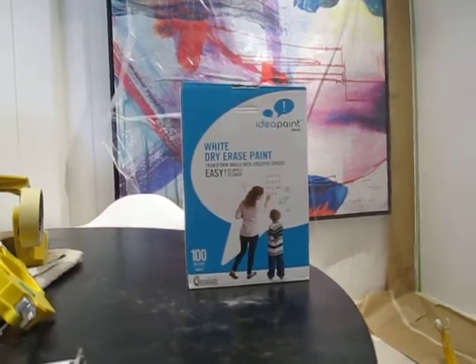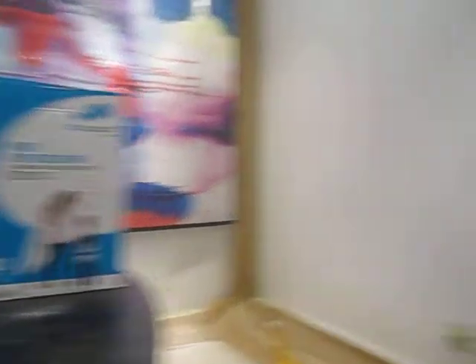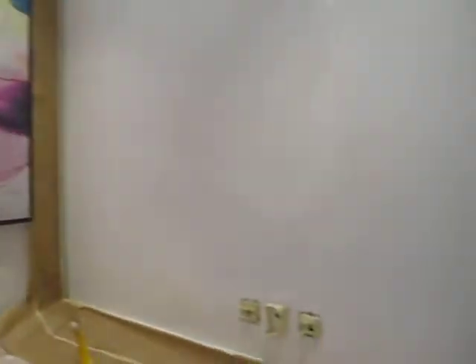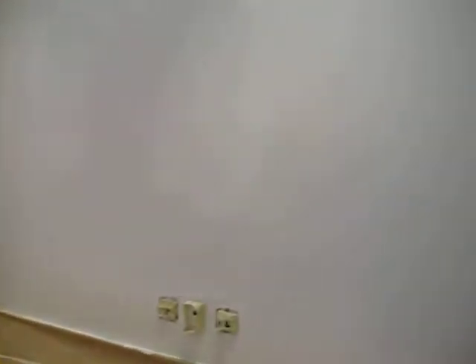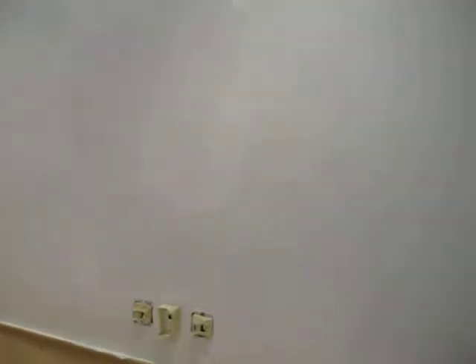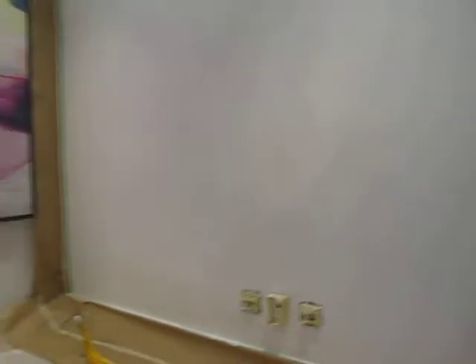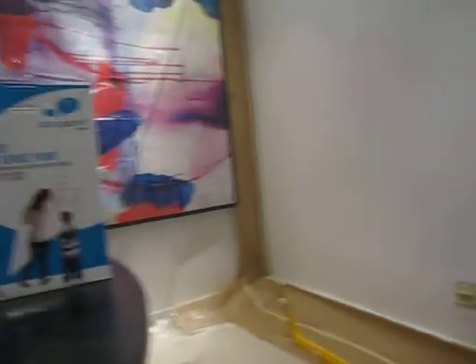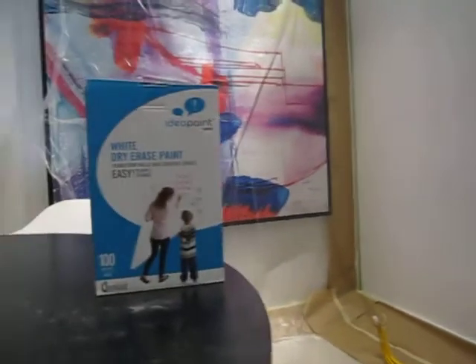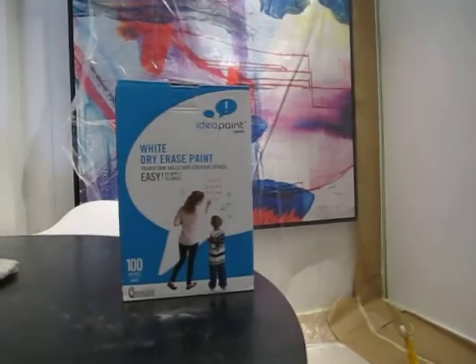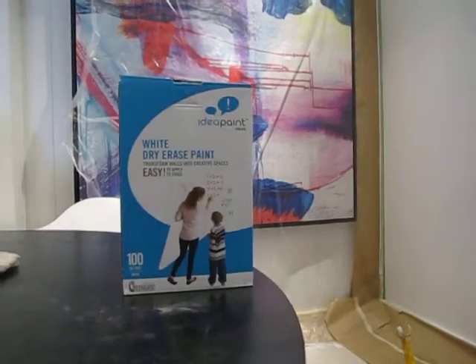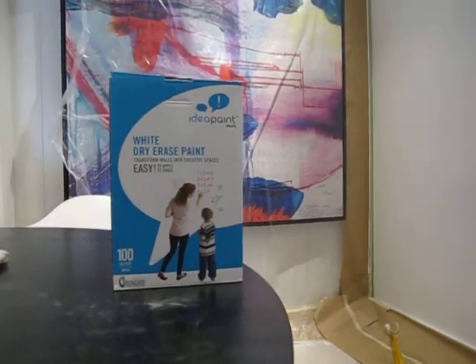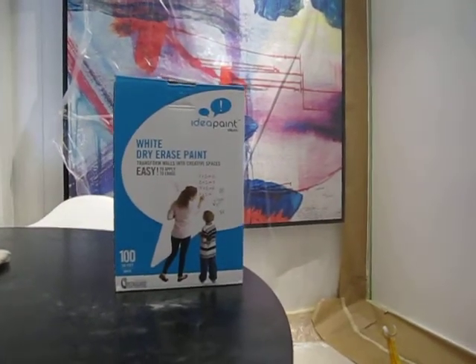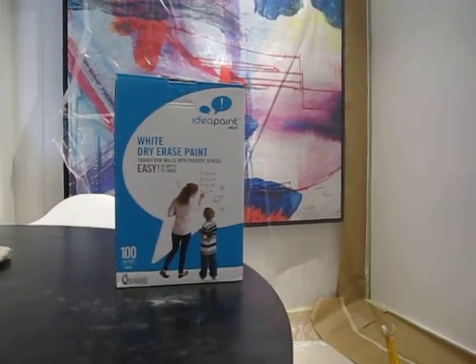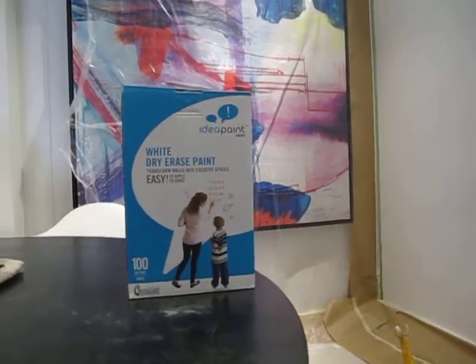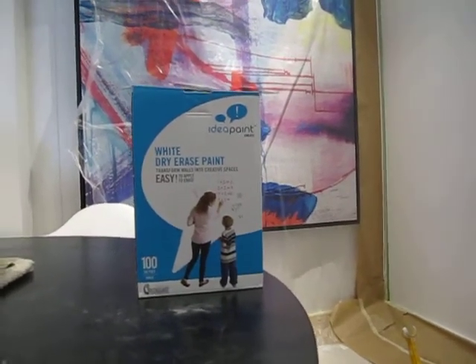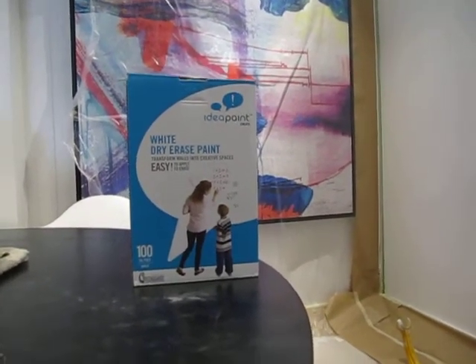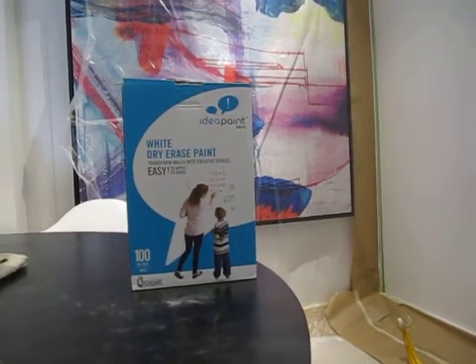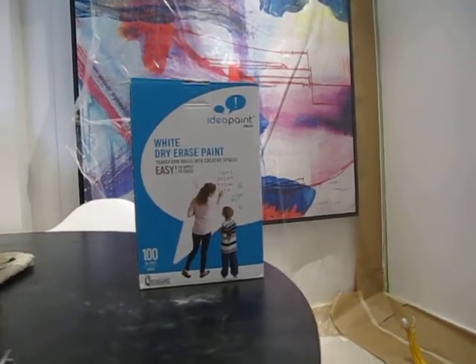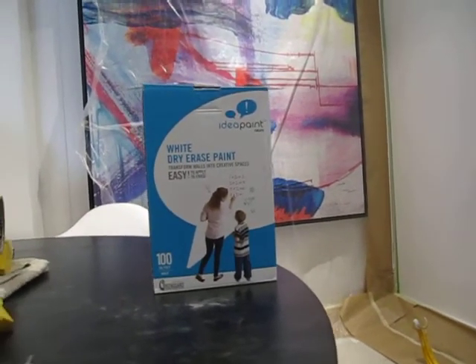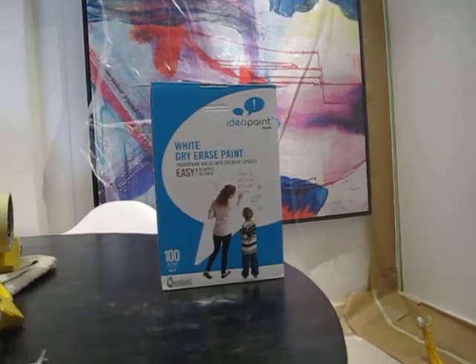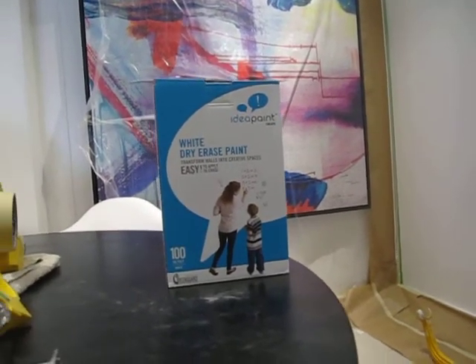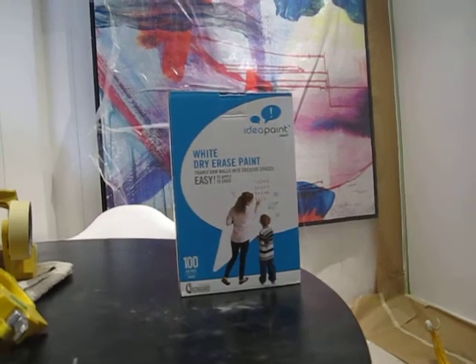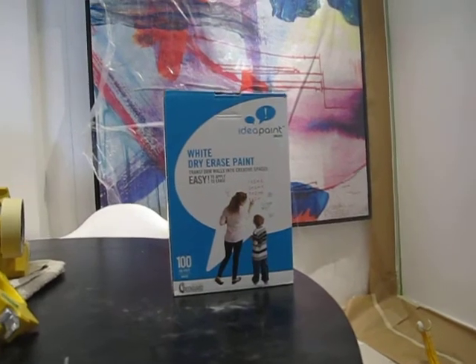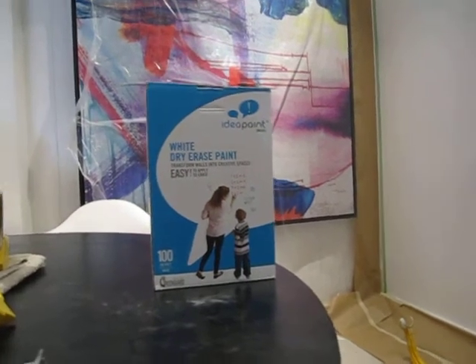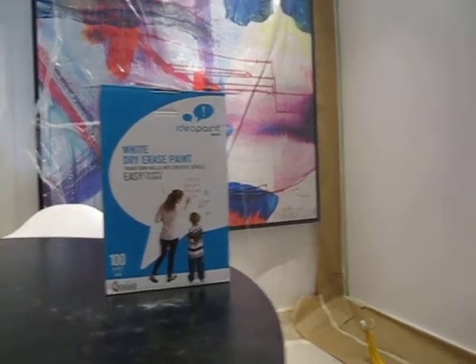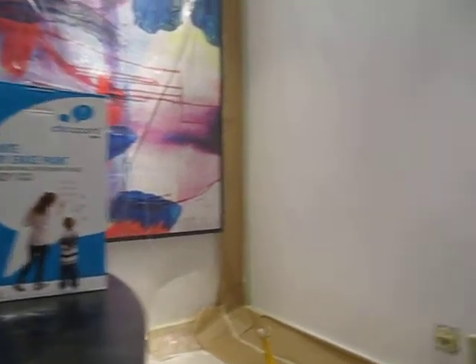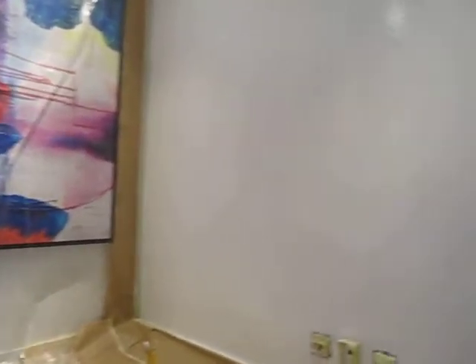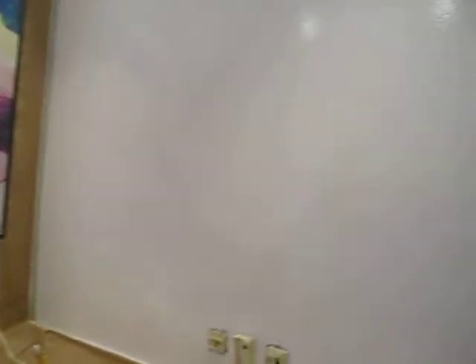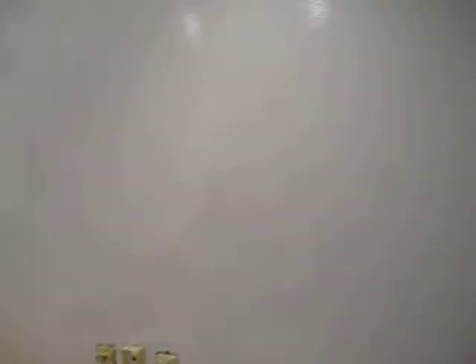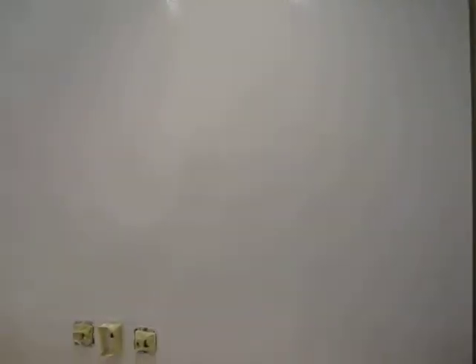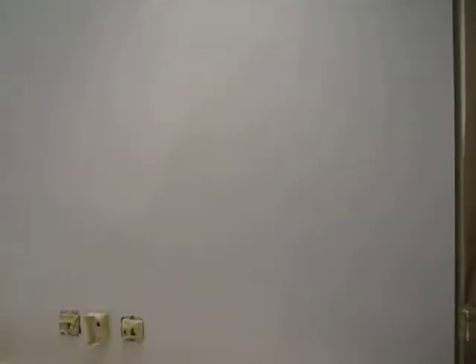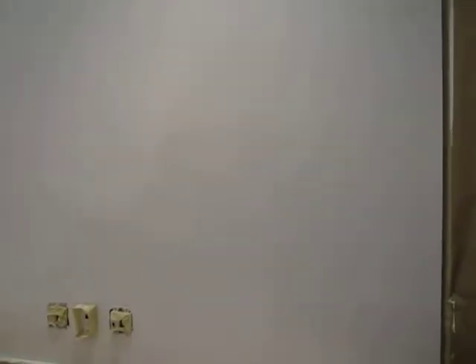Now this wall — I had to buy a 100 square foot kit. They come in kits: 50, 100, and 200 square feet. So I purchased the 100 square foot kit.